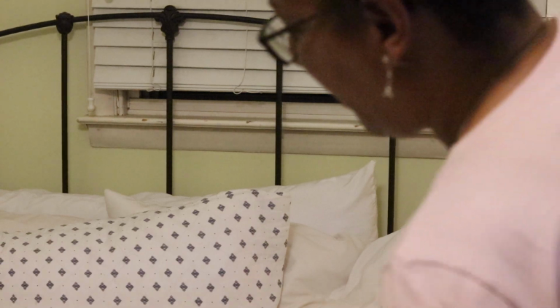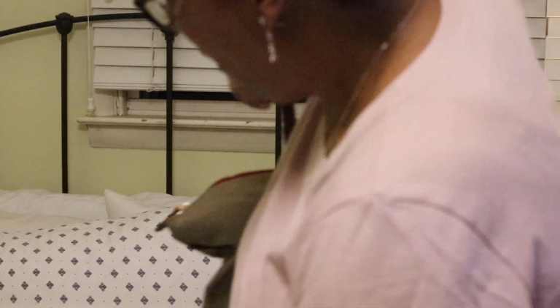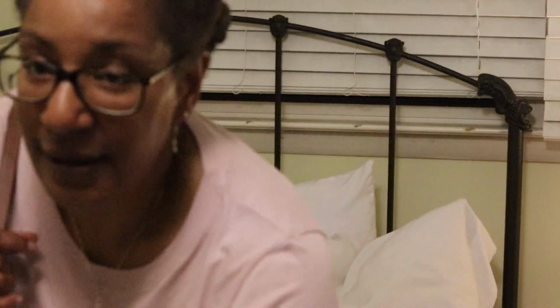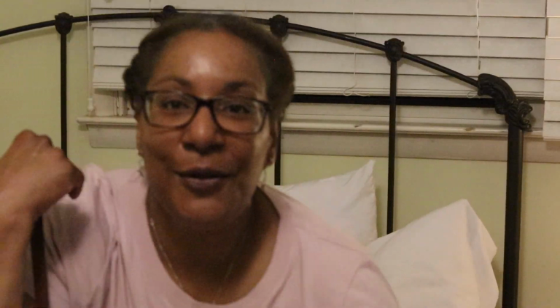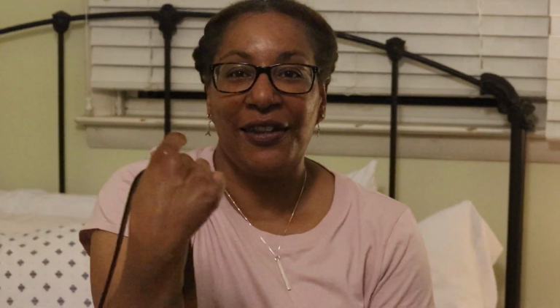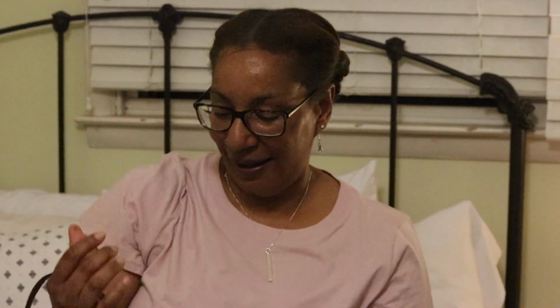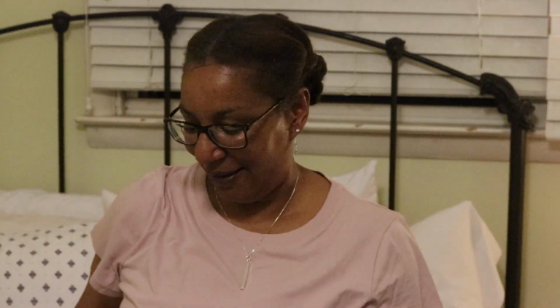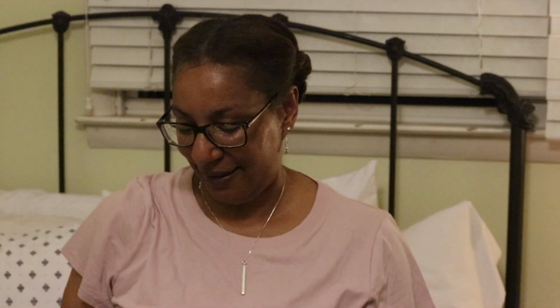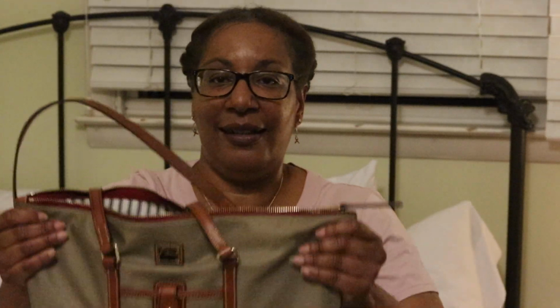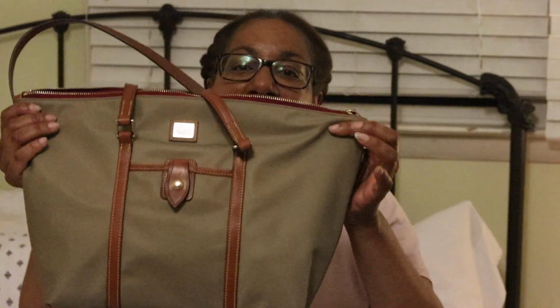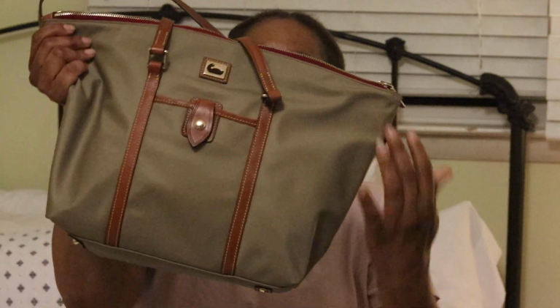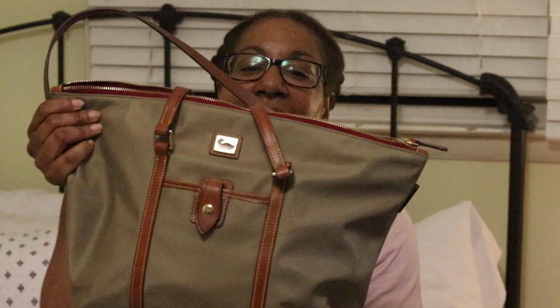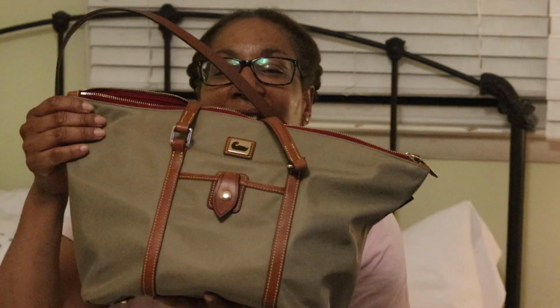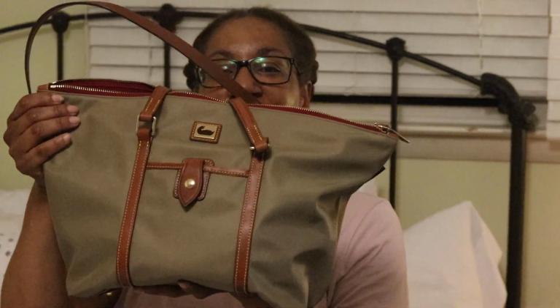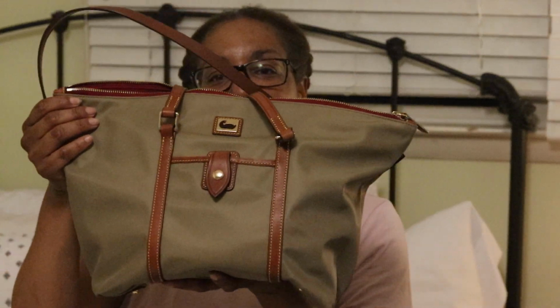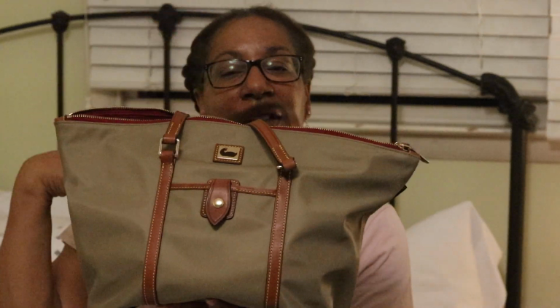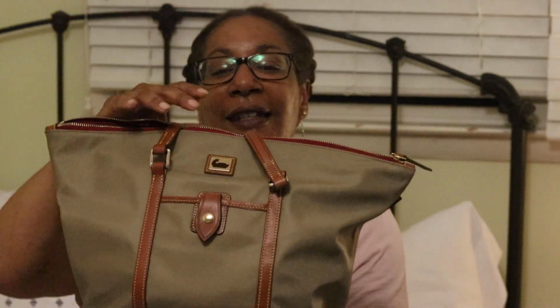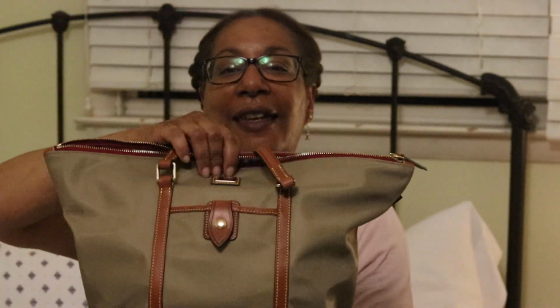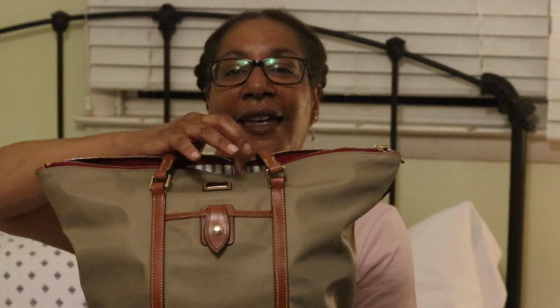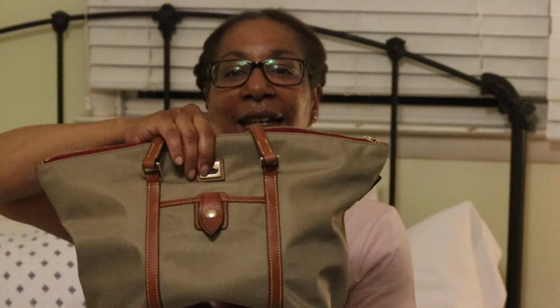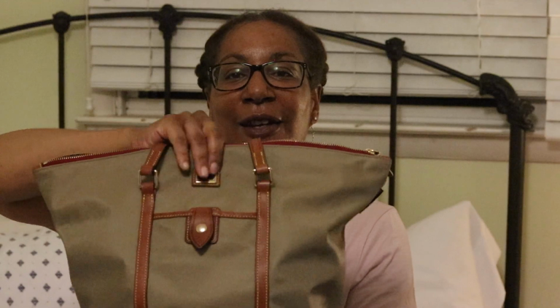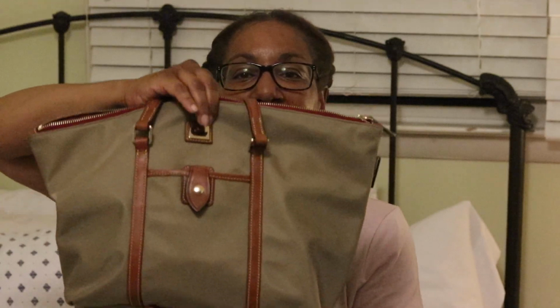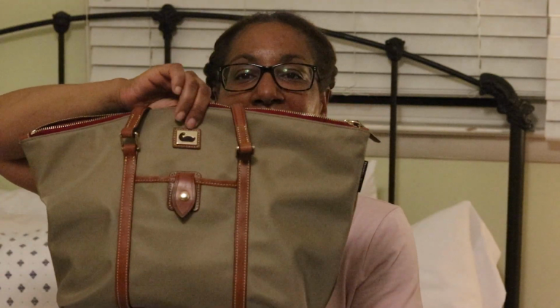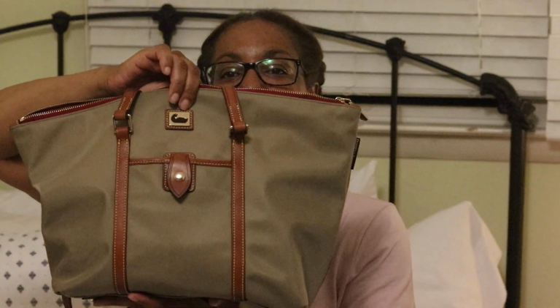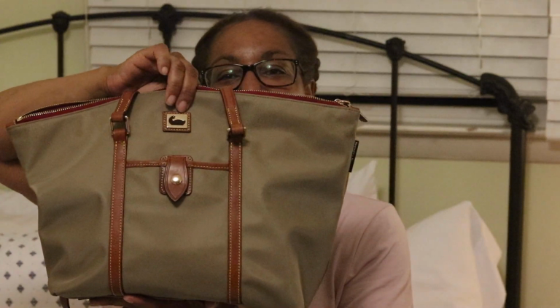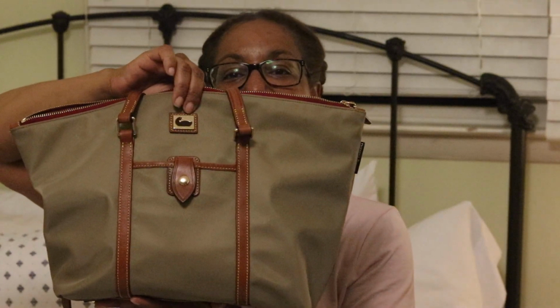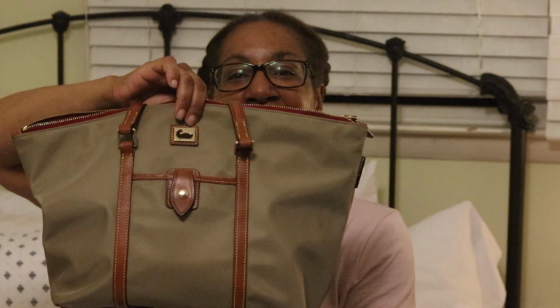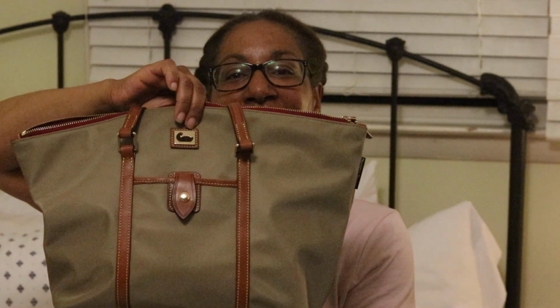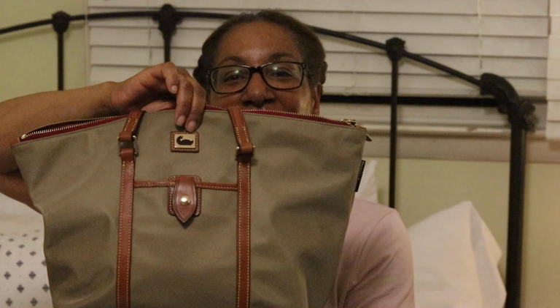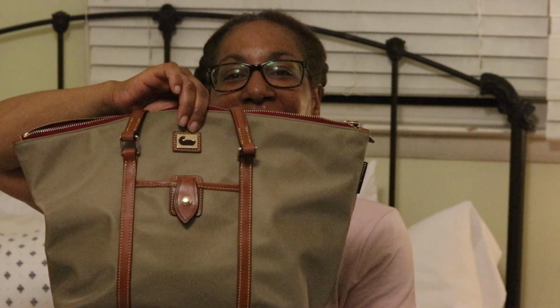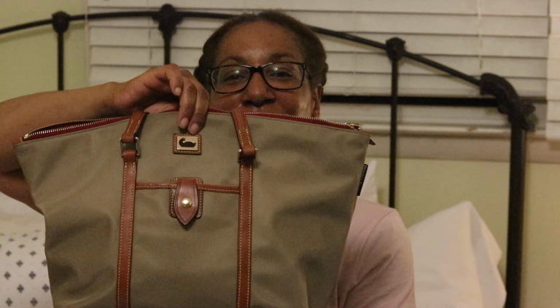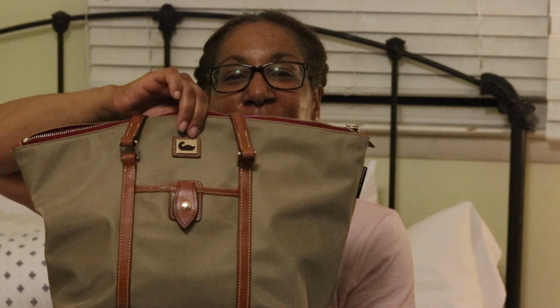Let me know what you think. I thank you so much for watching and I hope that you have a great night. Thanks so much, bye!